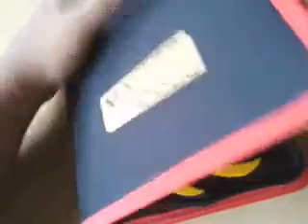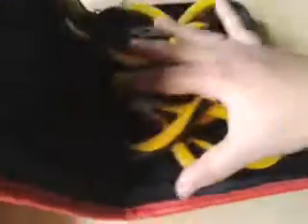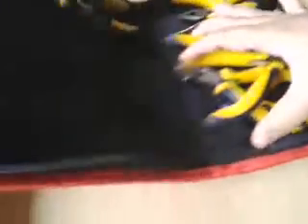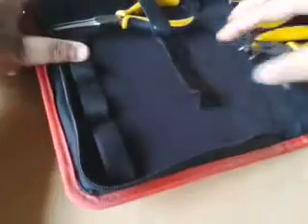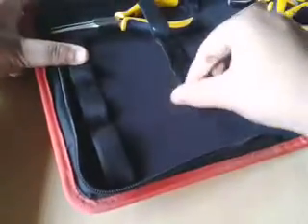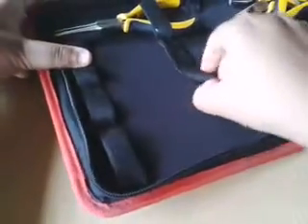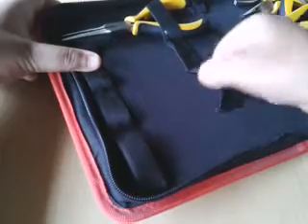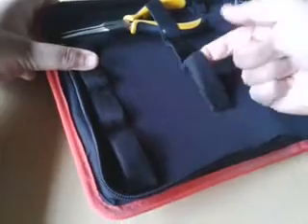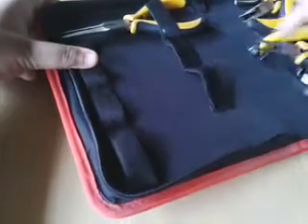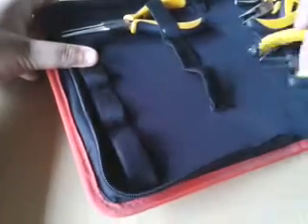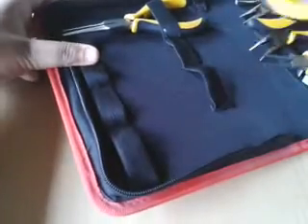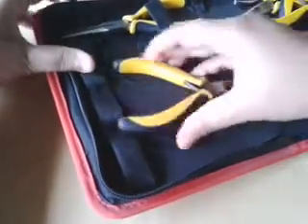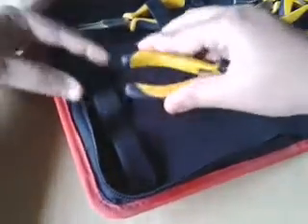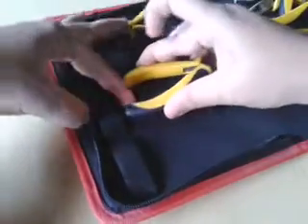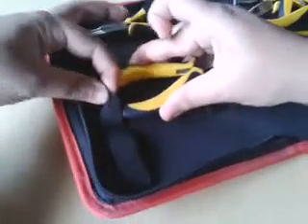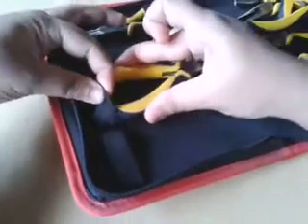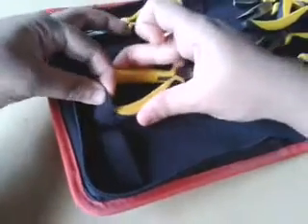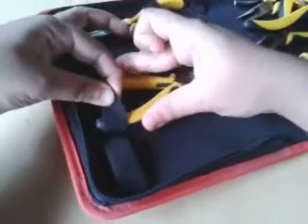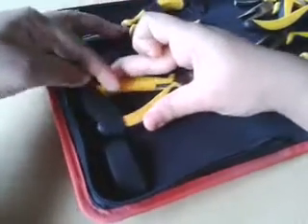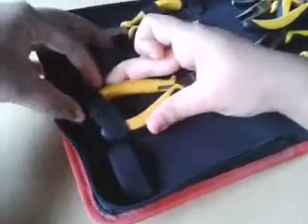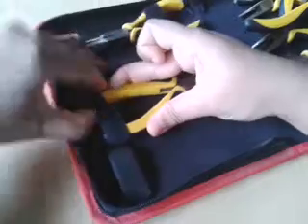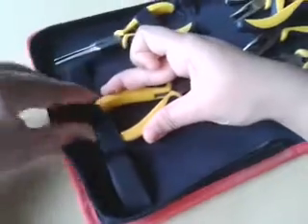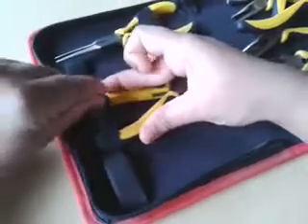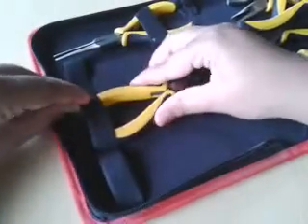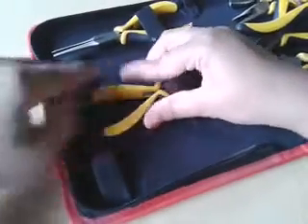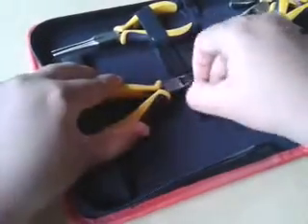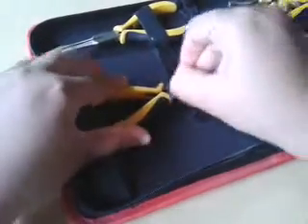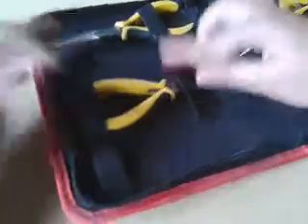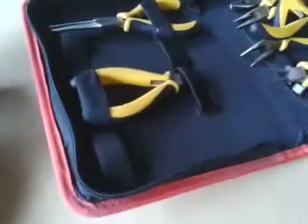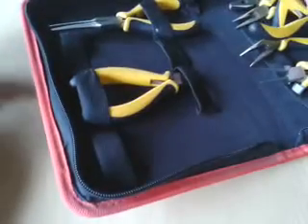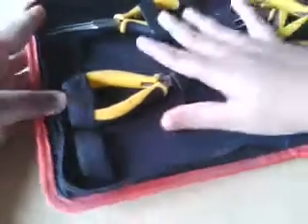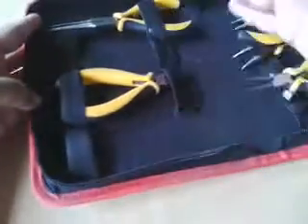If you can see, there are elastics over here so that you can just put your pliers and cutters in place so that they will stay nicely and you don't have to worry about losing them.